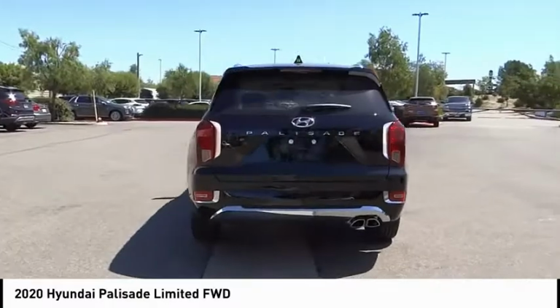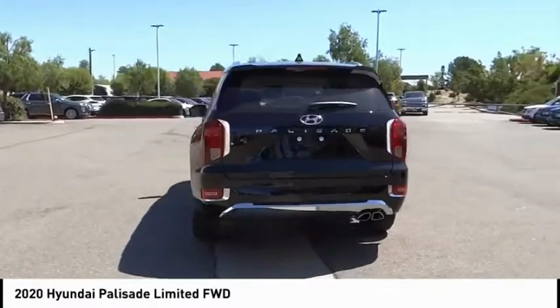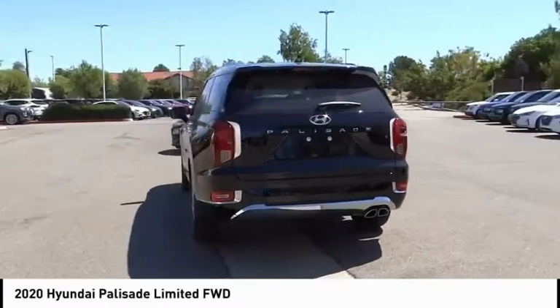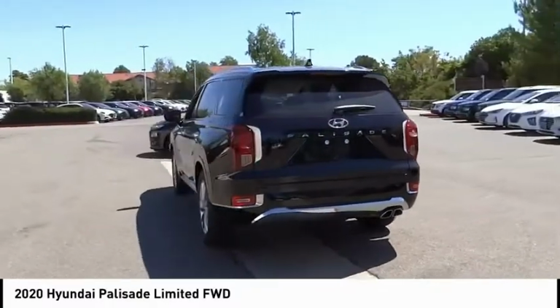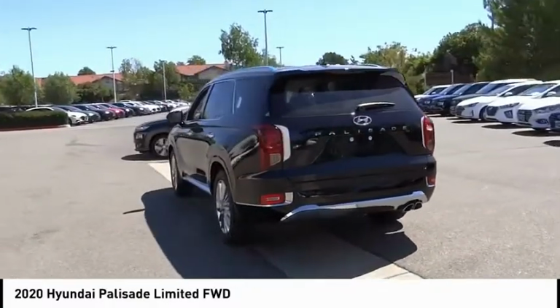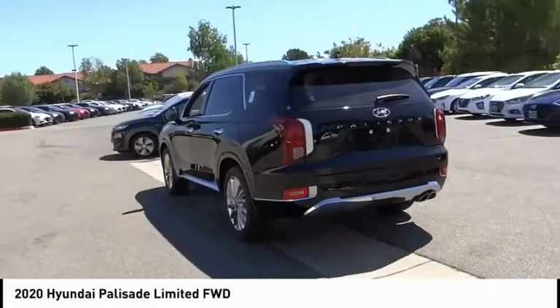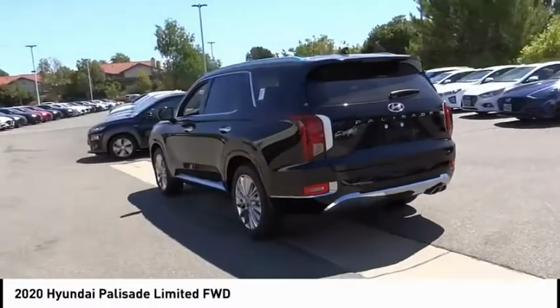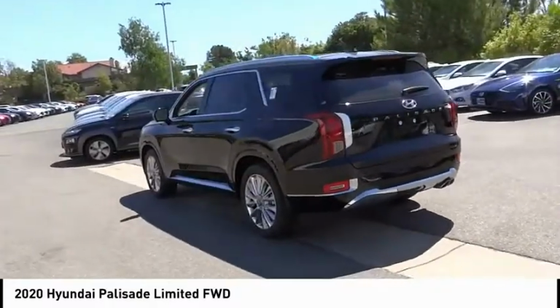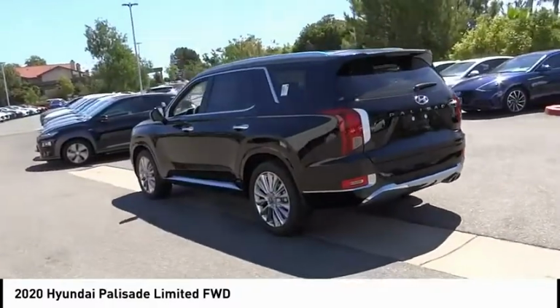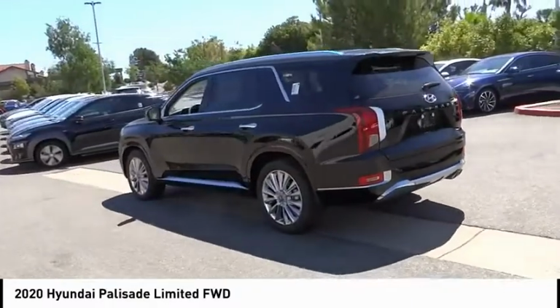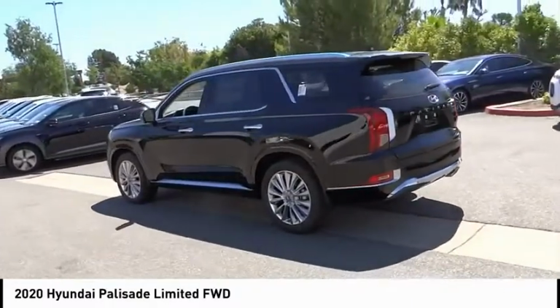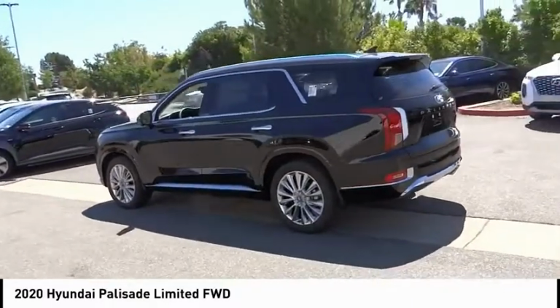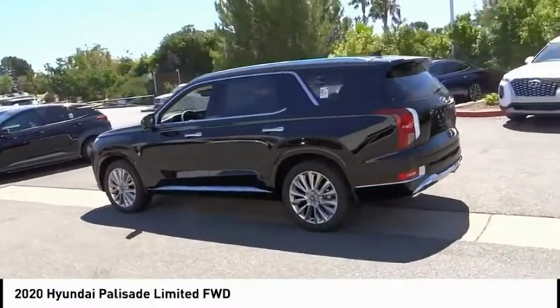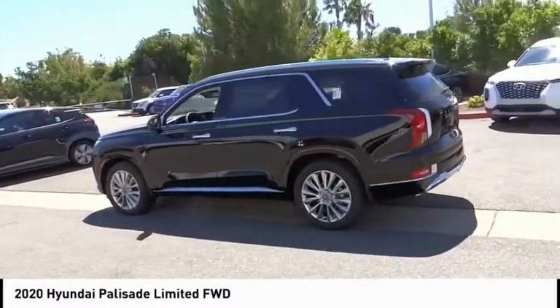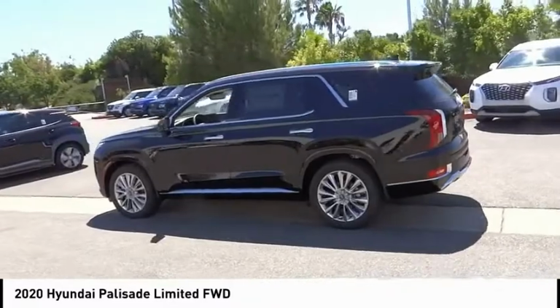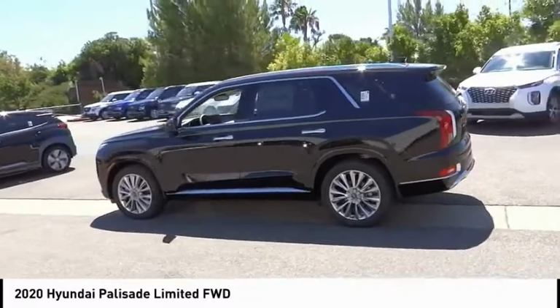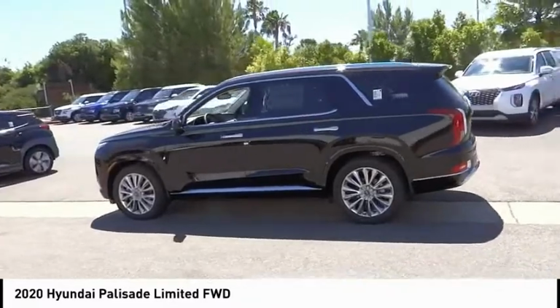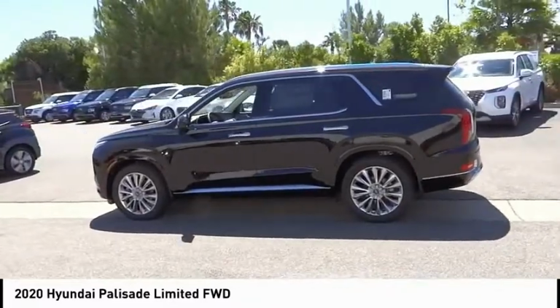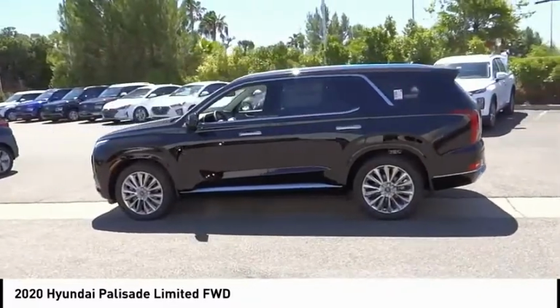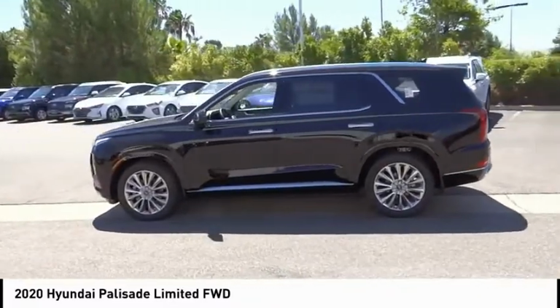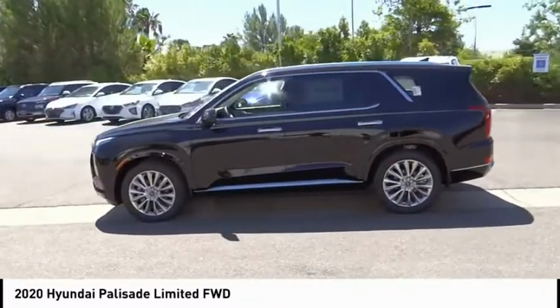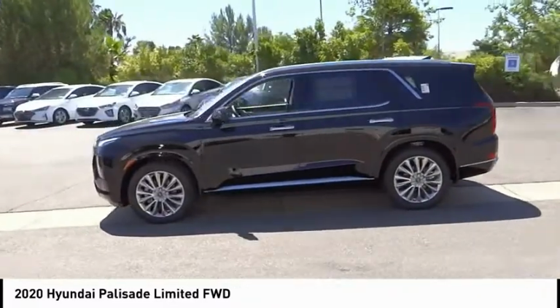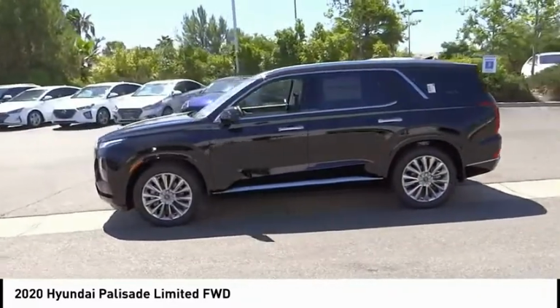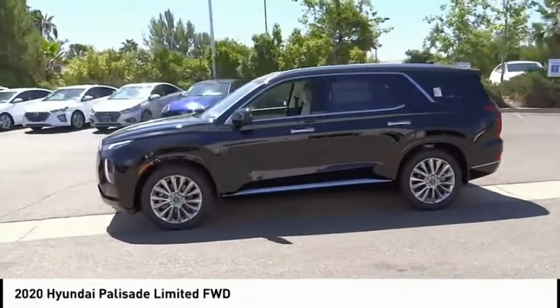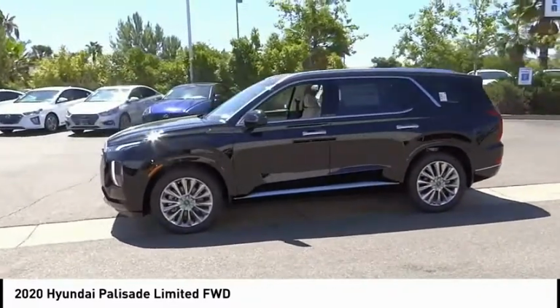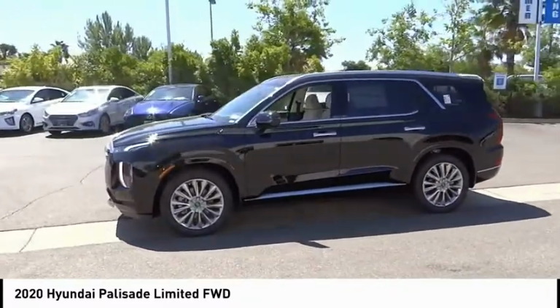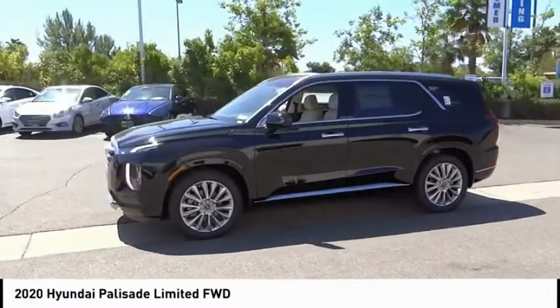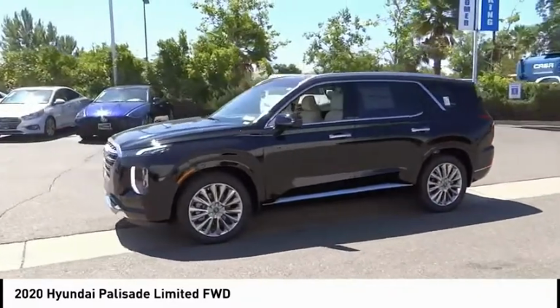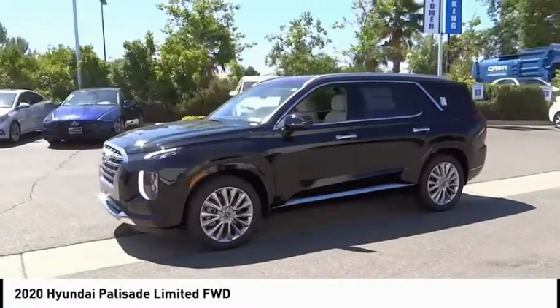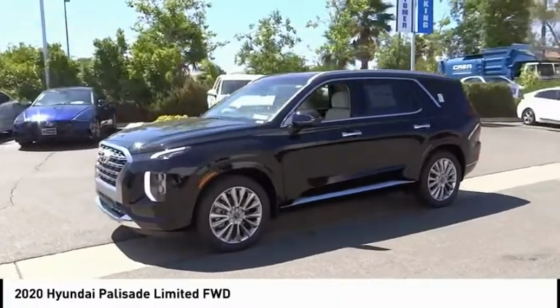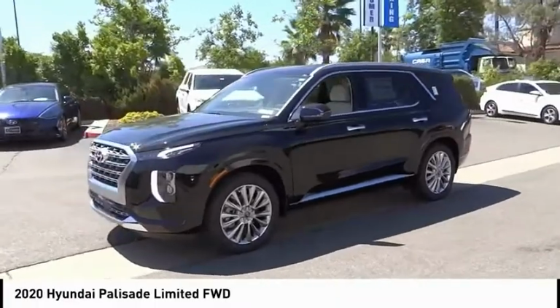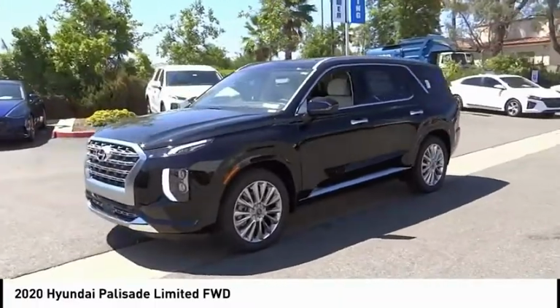This vehicle has less than 100 miles. Here are some of this vehicle's great options: electronic stability control, alloy wheels, wheel locks, power liftgate, brake assist, and traction control.